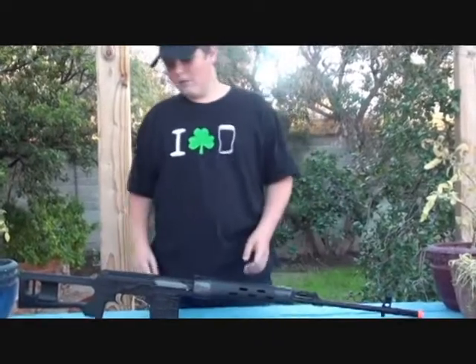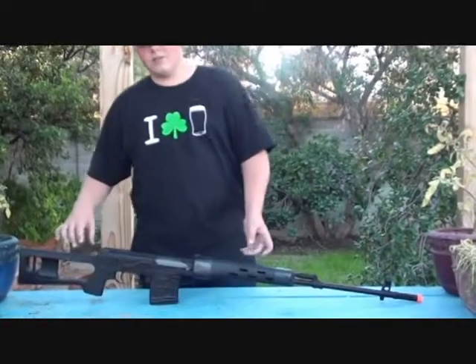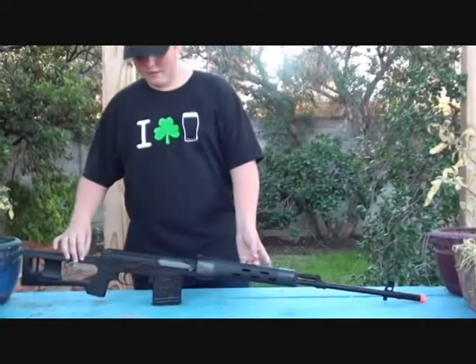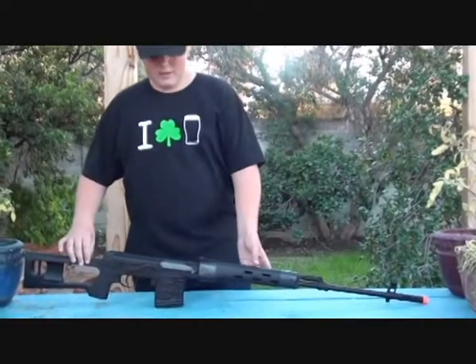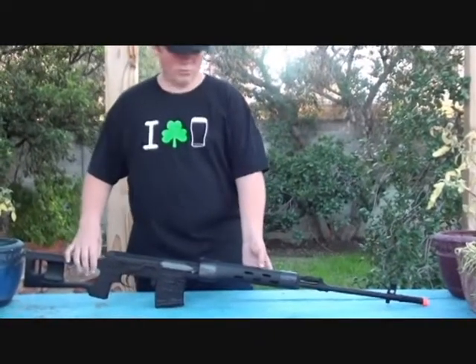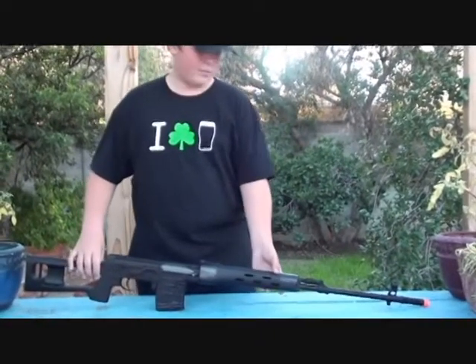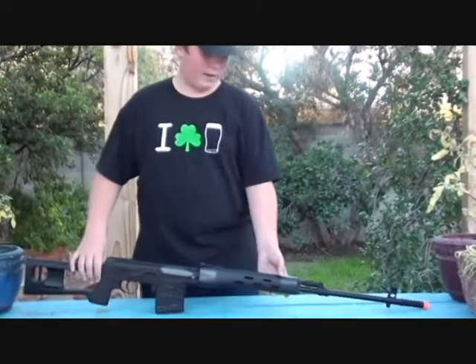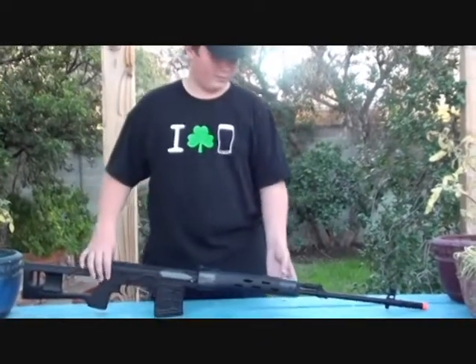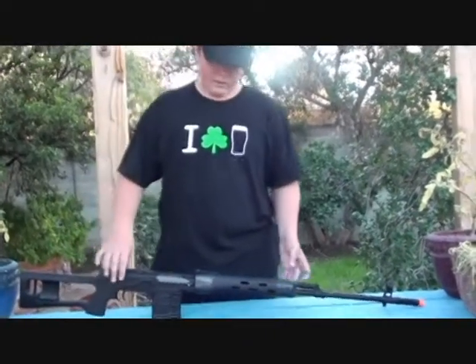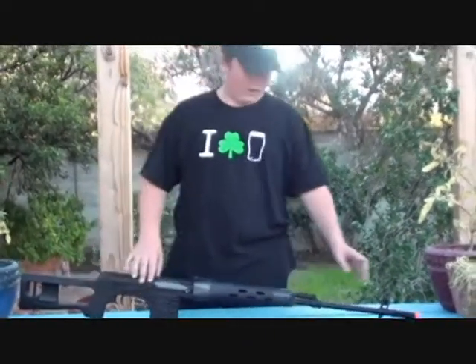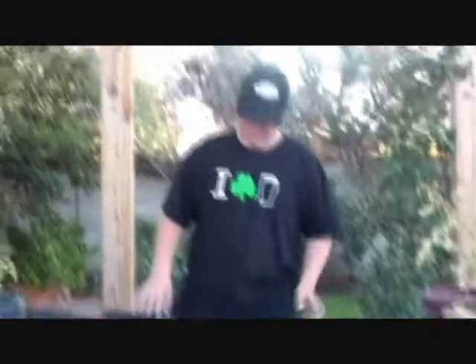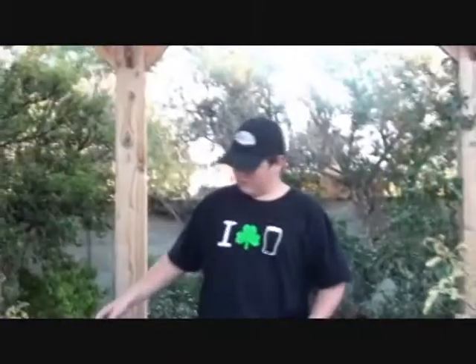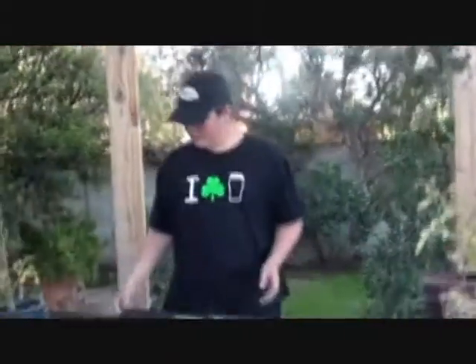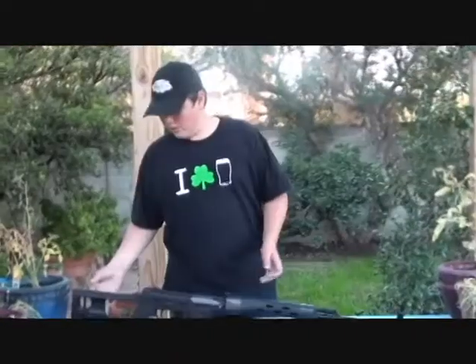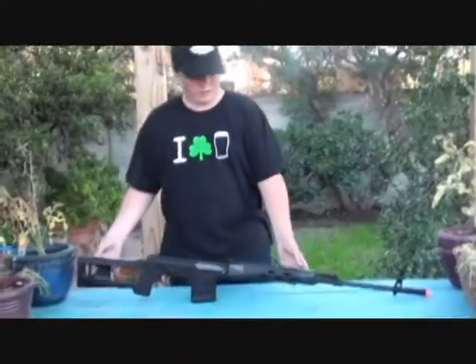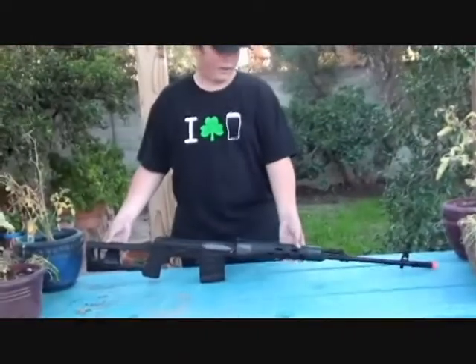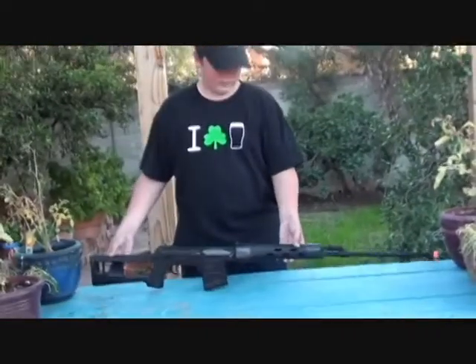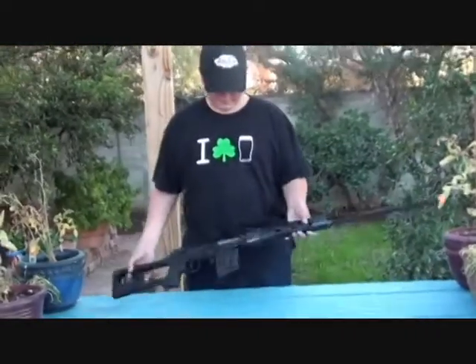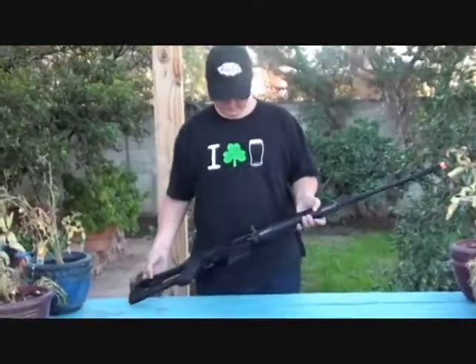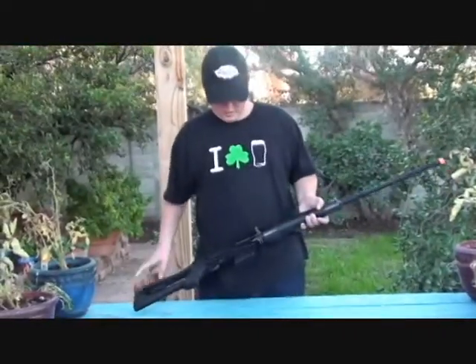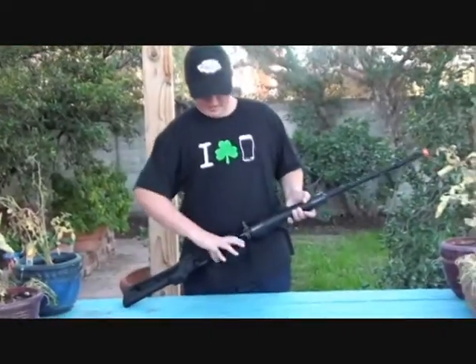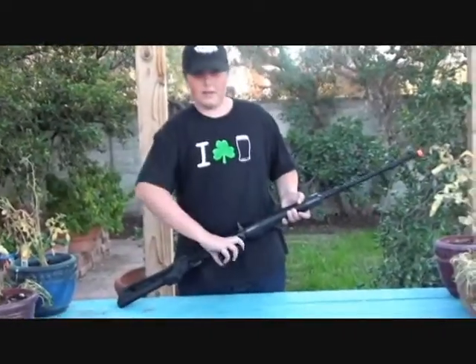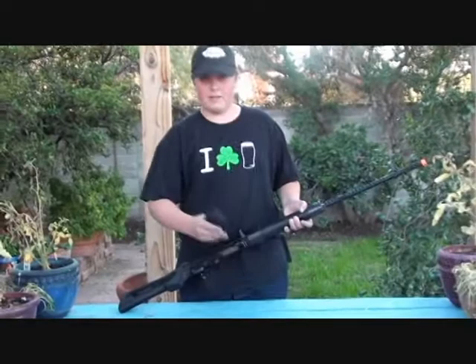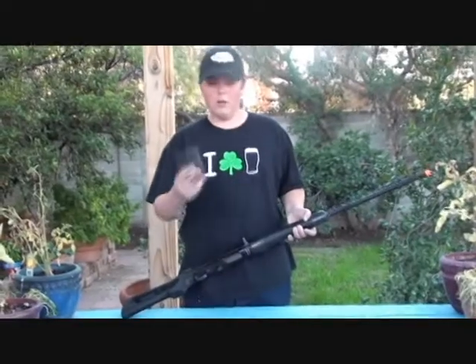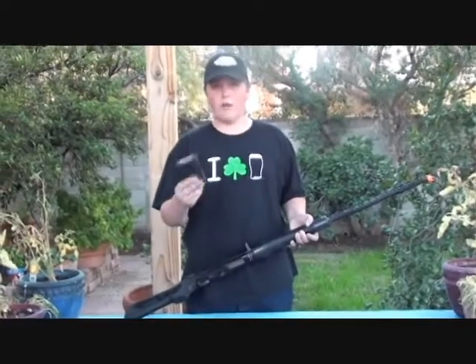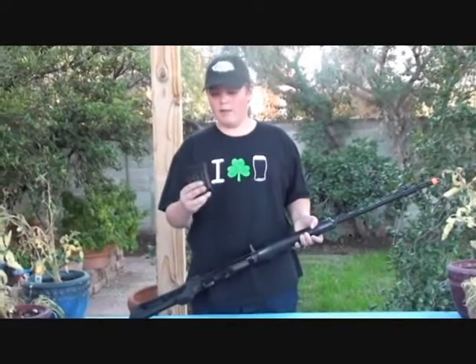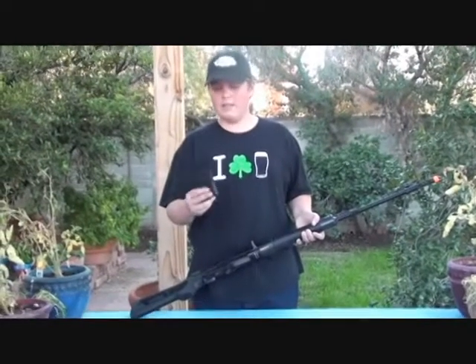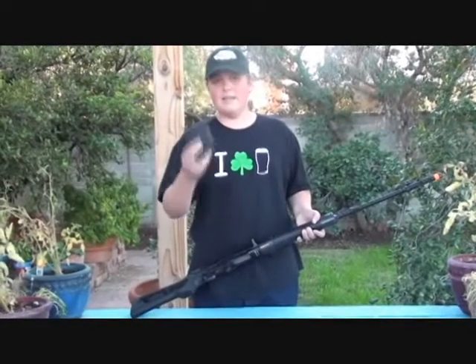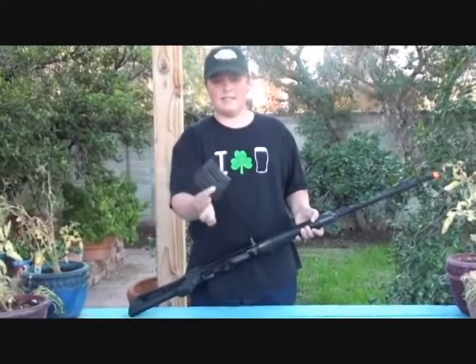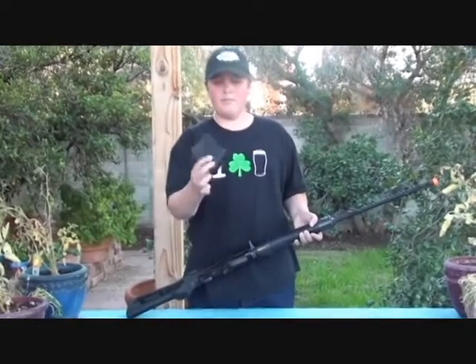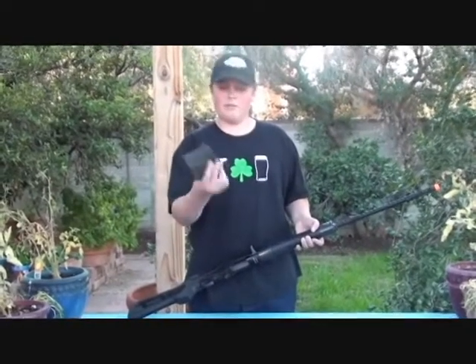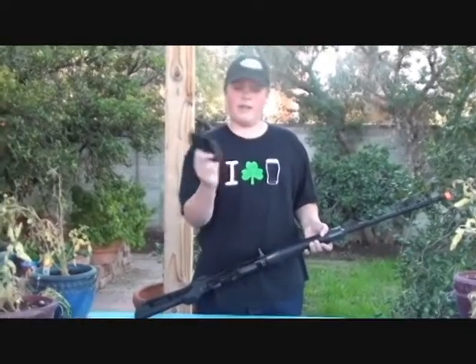This gun is a great spring rifle. Its length is just under 48 inches. The magazine capacity — a great metal magazine — is 60 BBs, mid-cap.